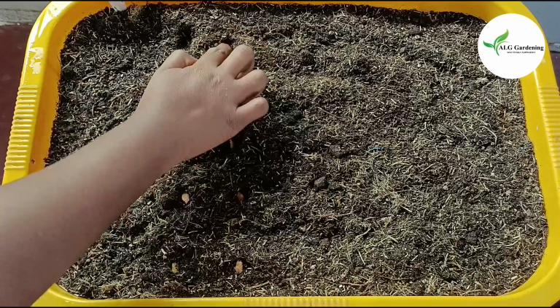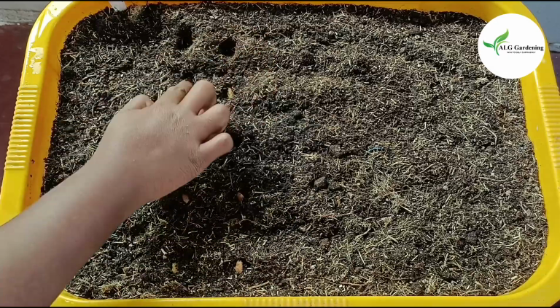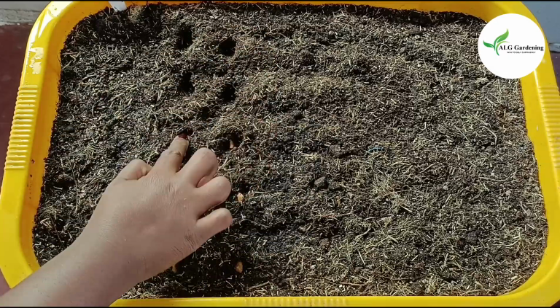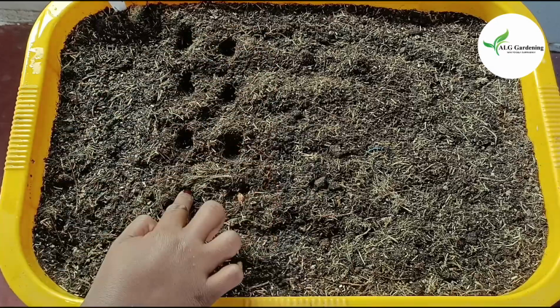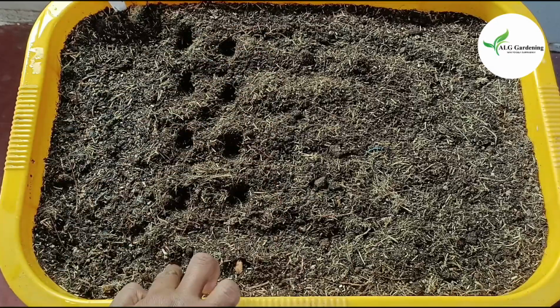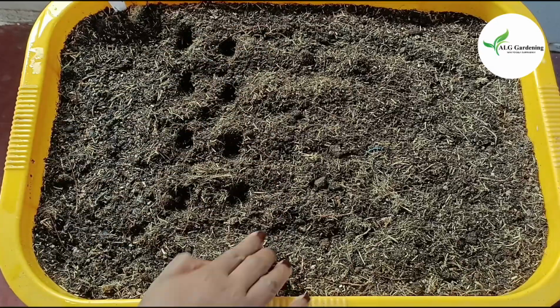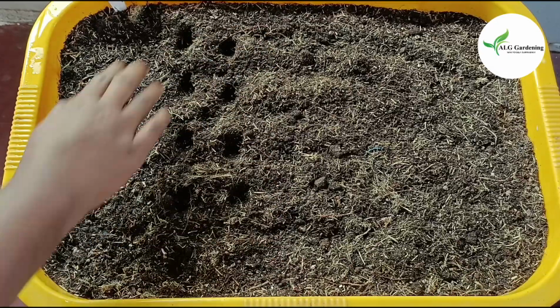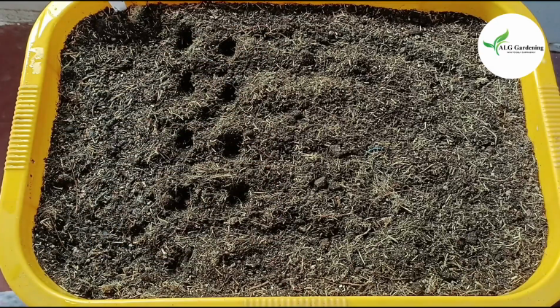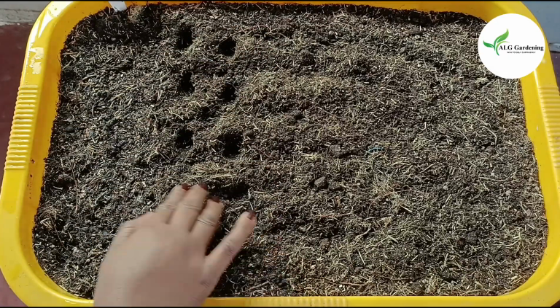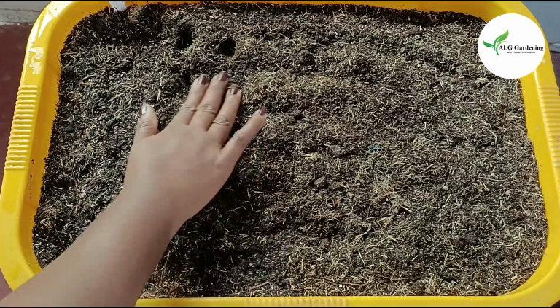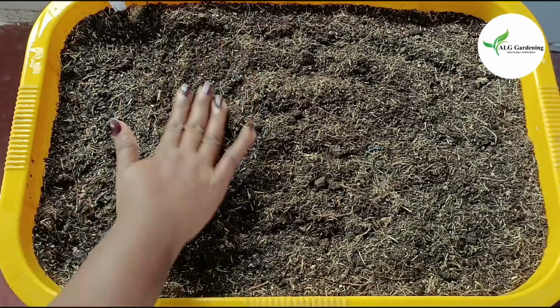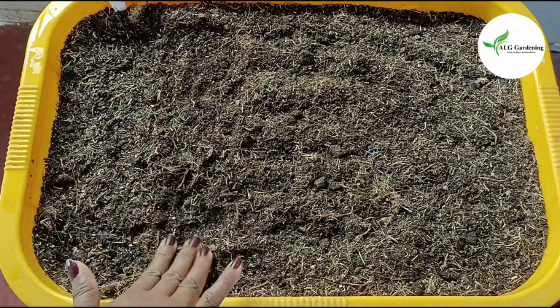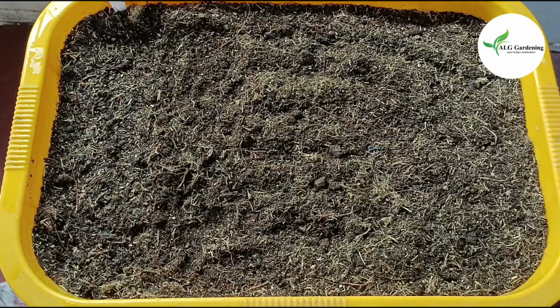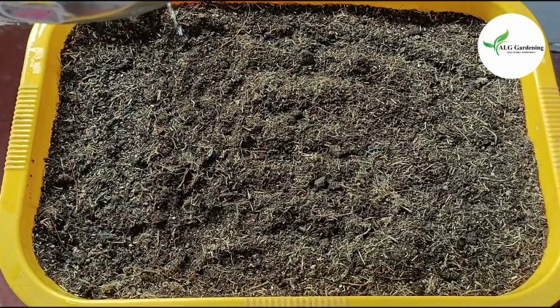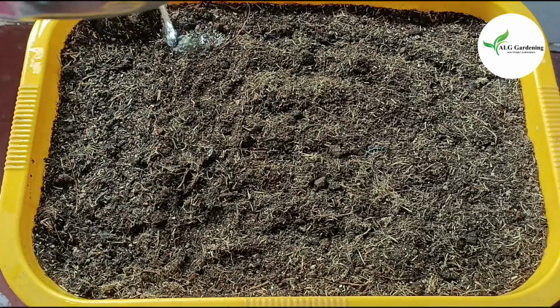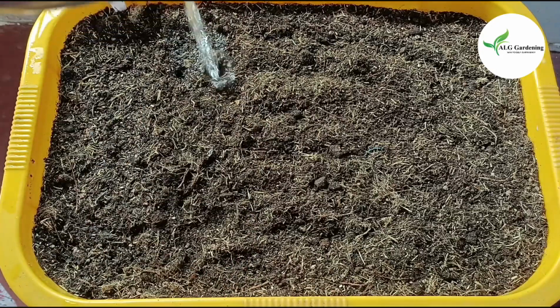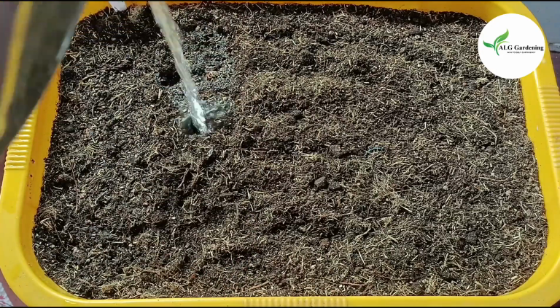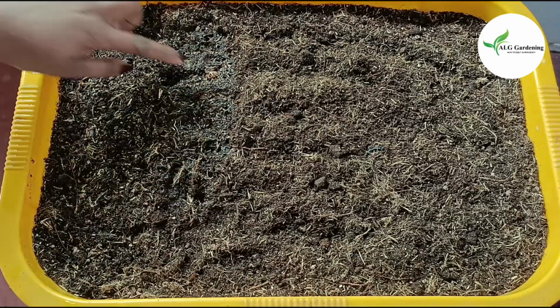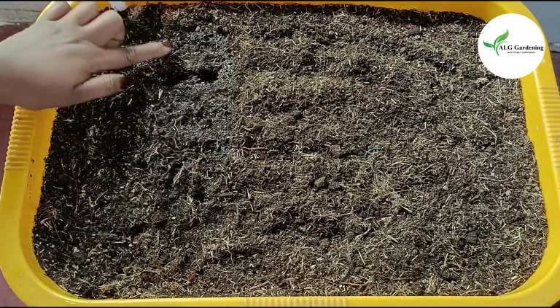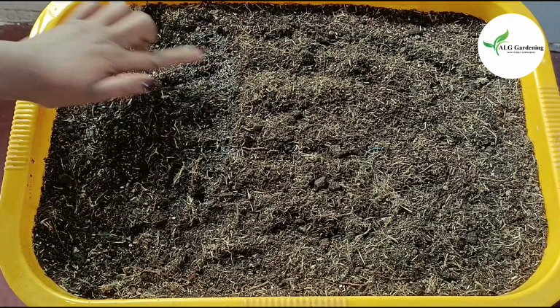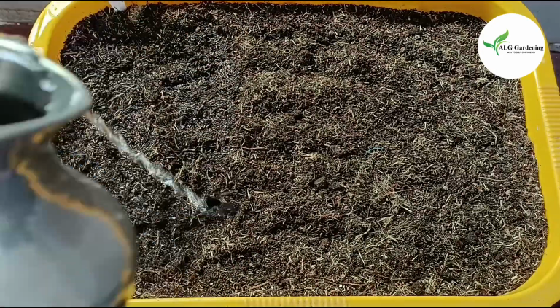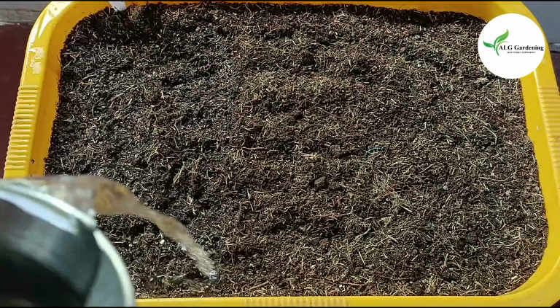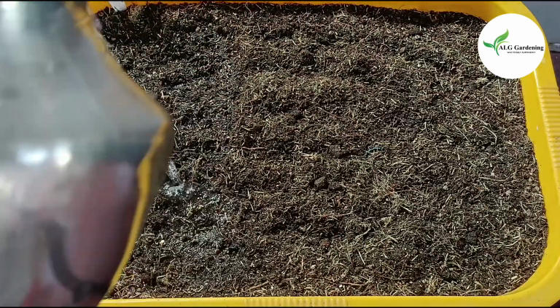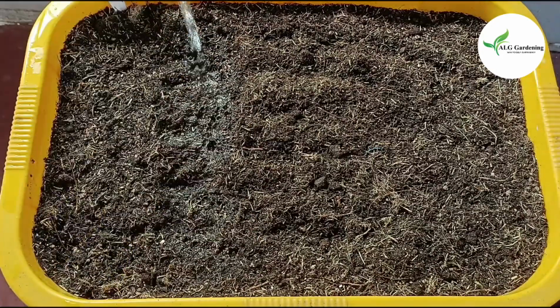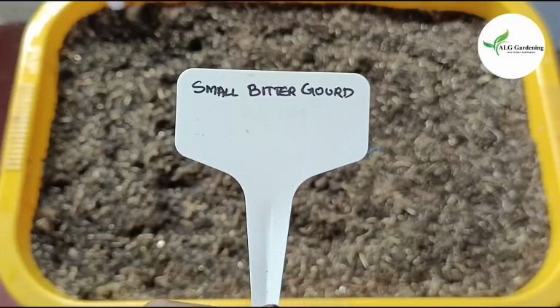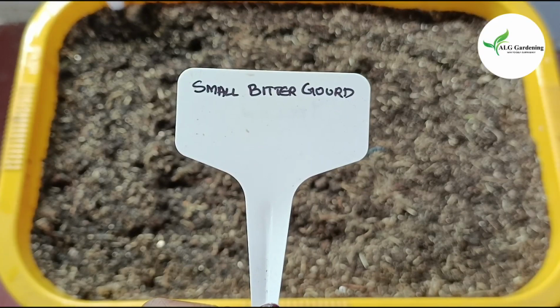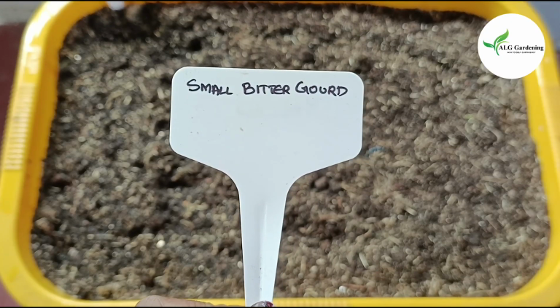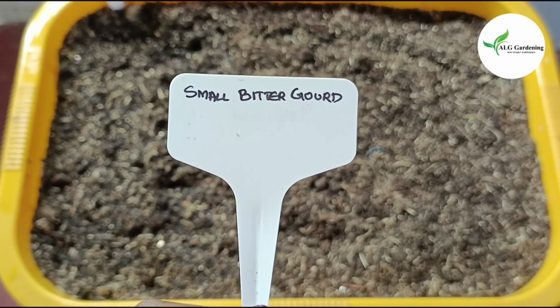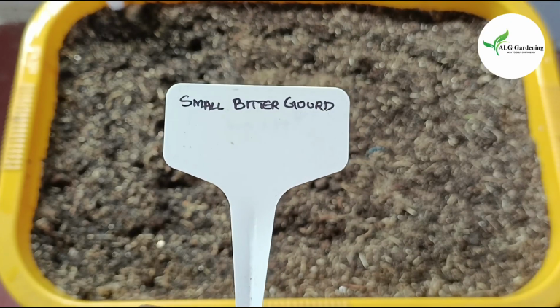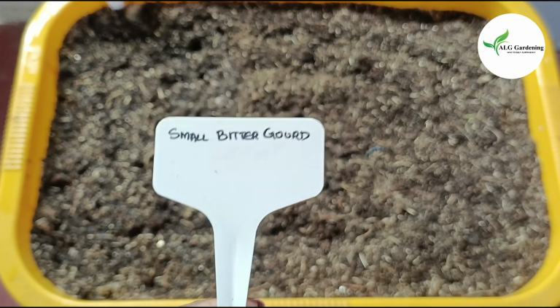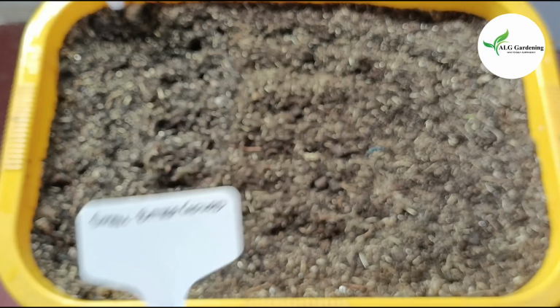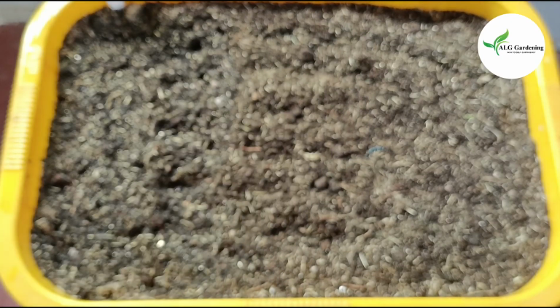After sowing the seeds, water thoroughly. A good moisture level has to be maintained for proper germination of the seeds. I am labeling them as I am sowing other seeds also in this tub.